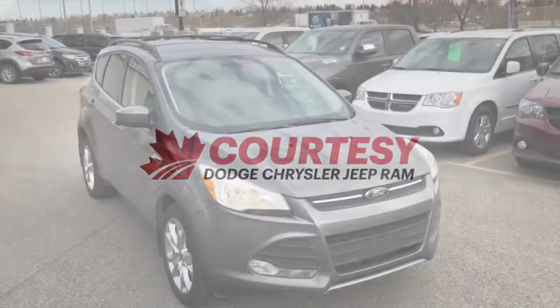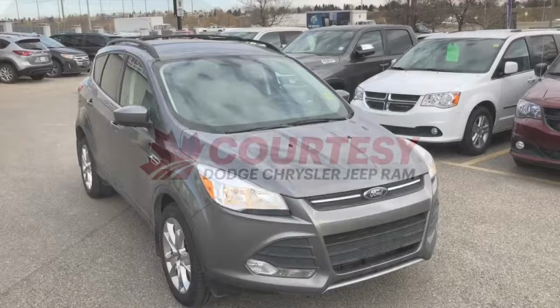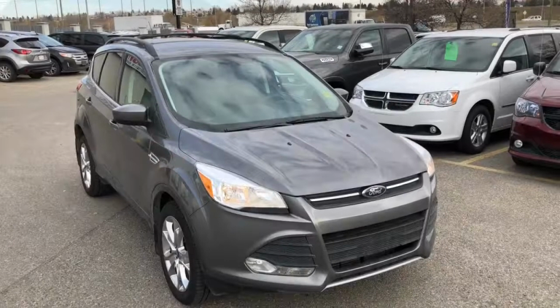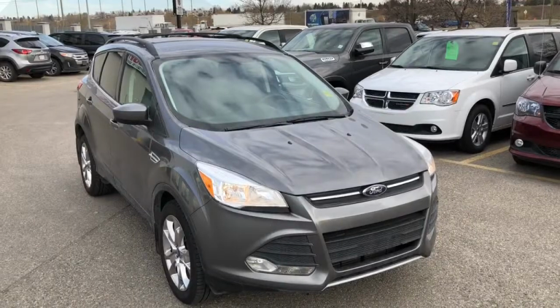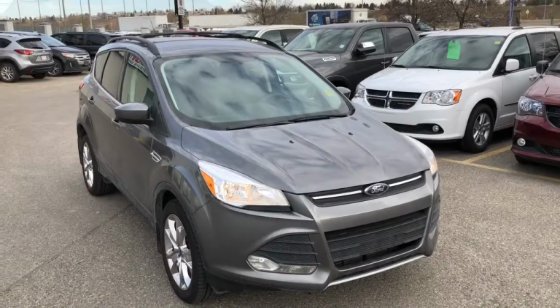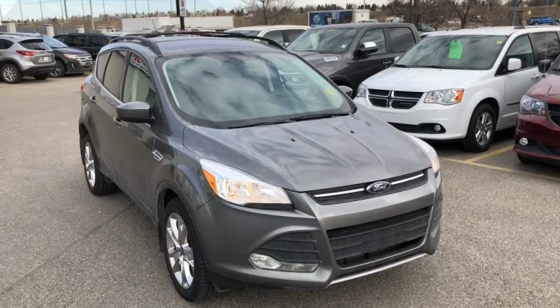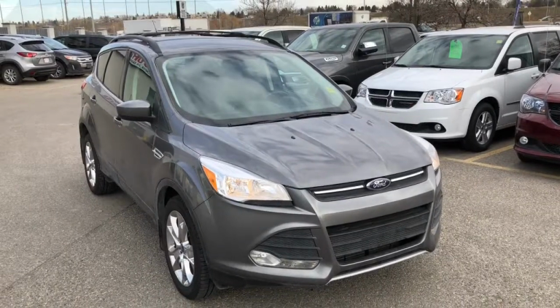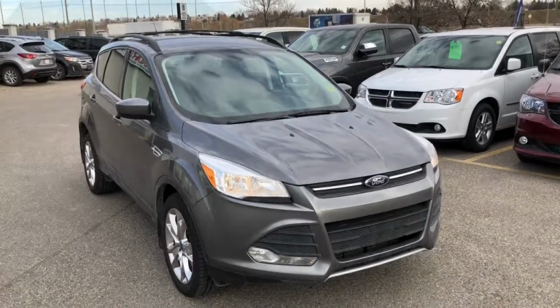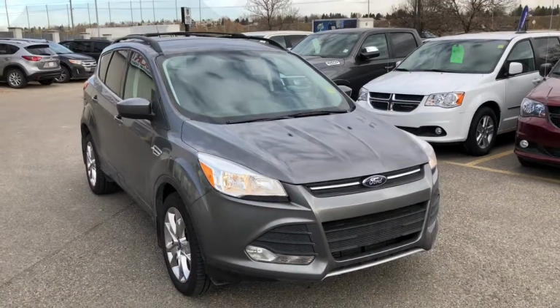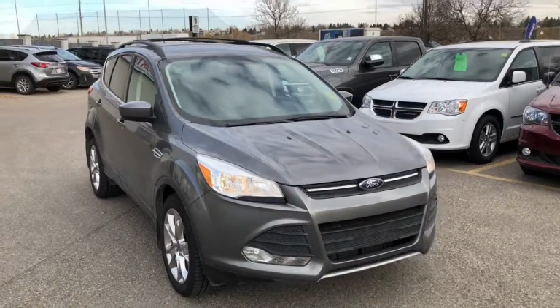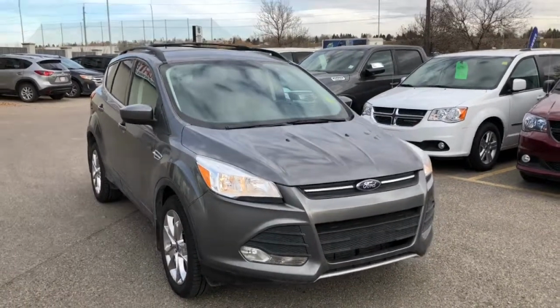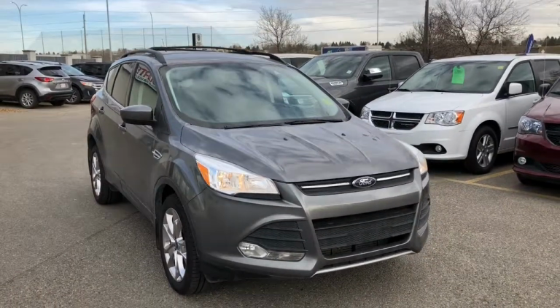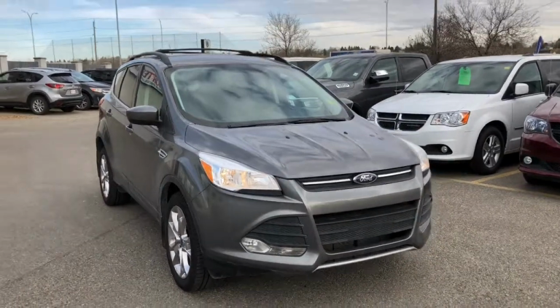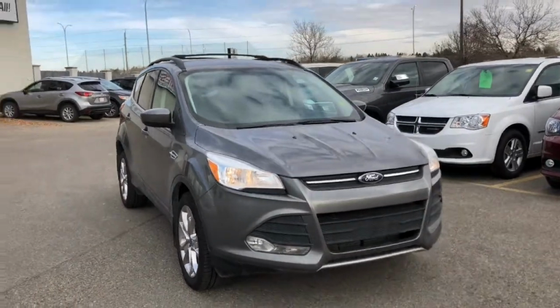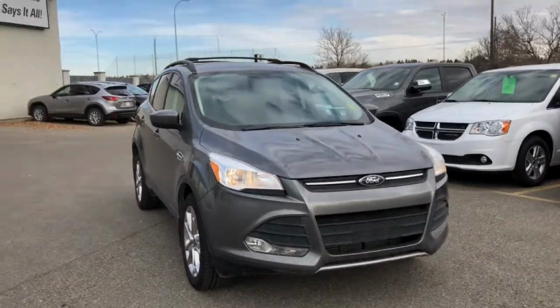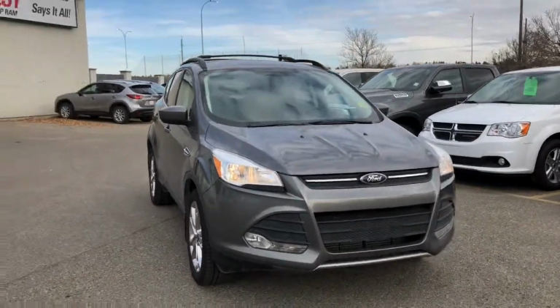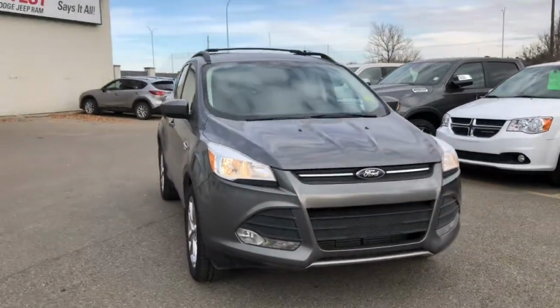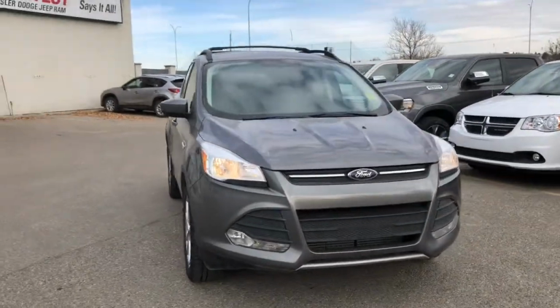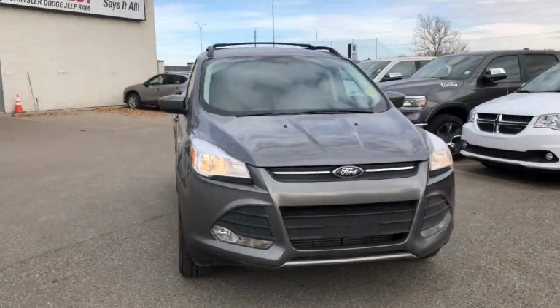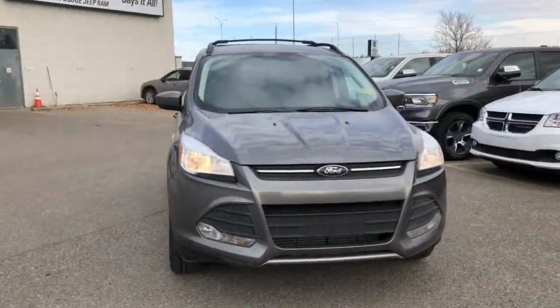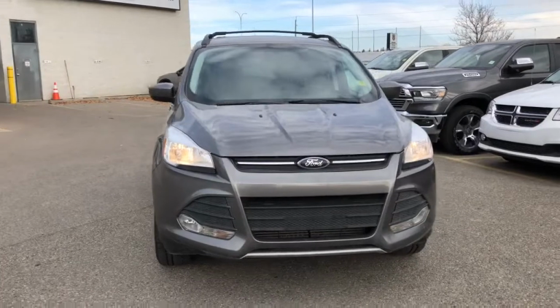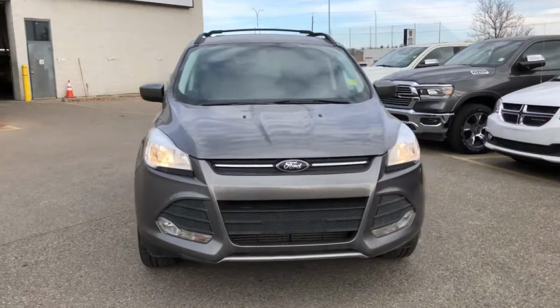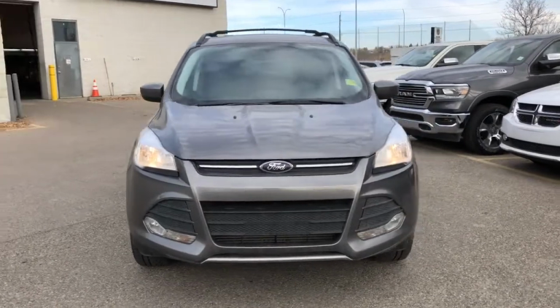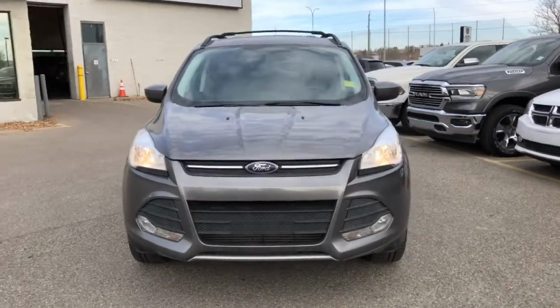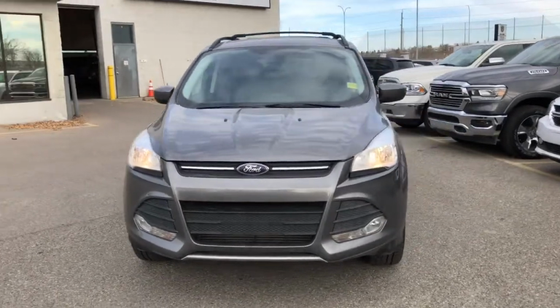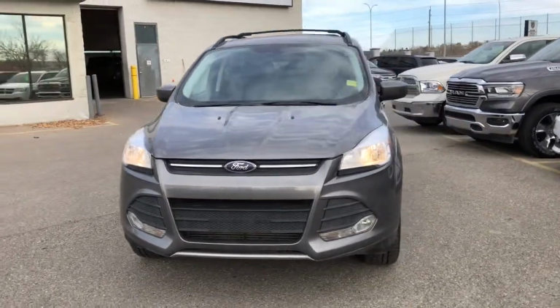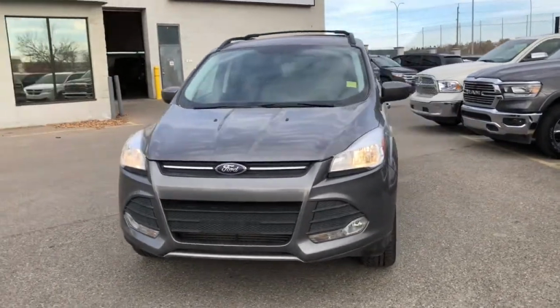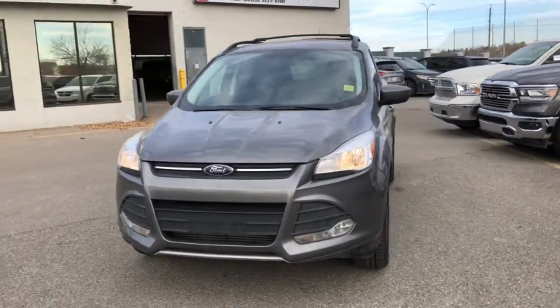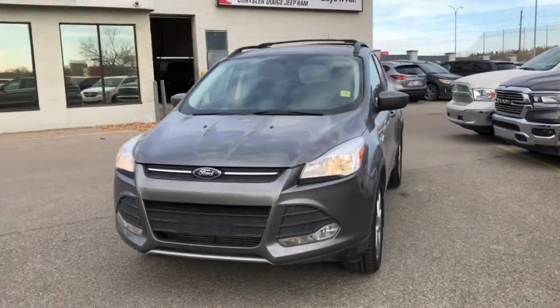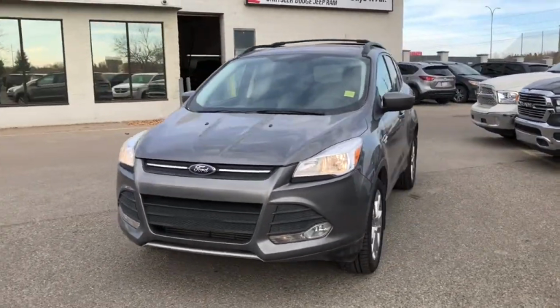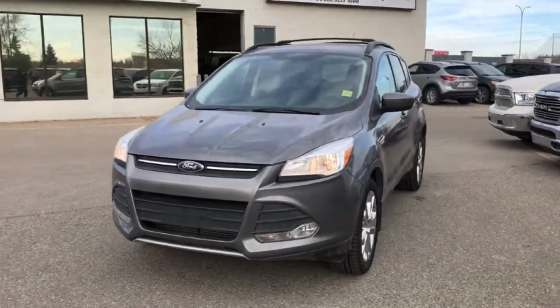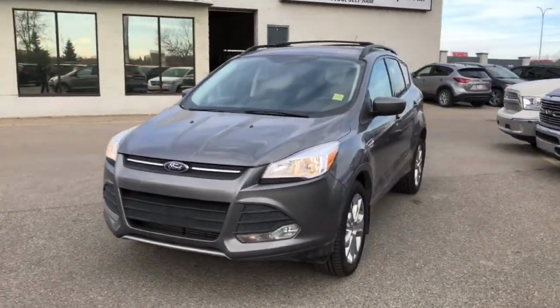Hello everyone, it's Nick from Courtesy Chrysler here and today we're checking out this 2015 Ford Escape SE in an amazing sterling gray metallic.